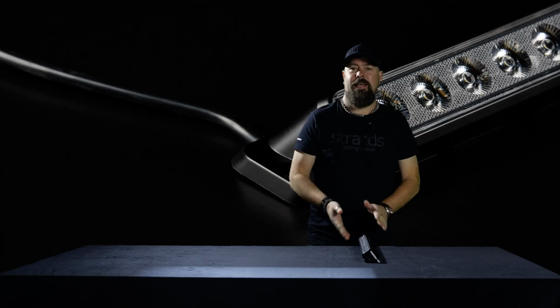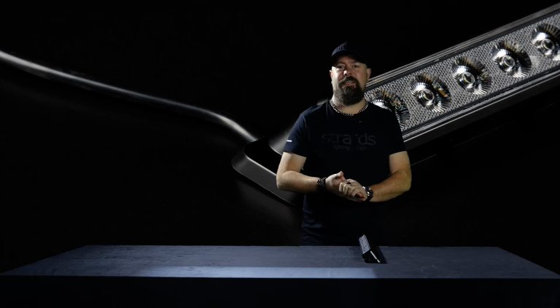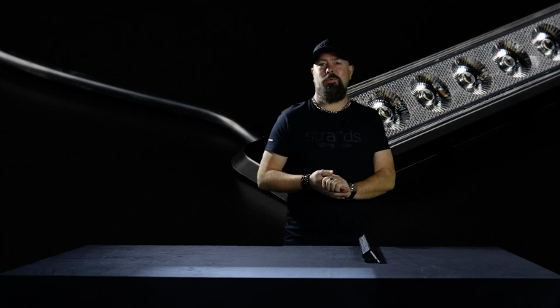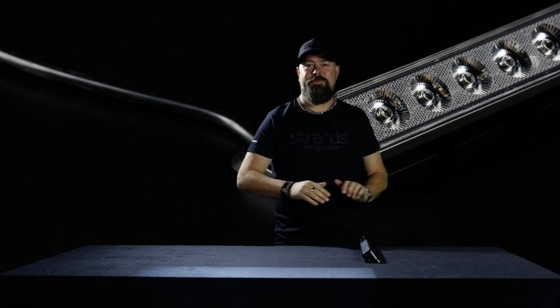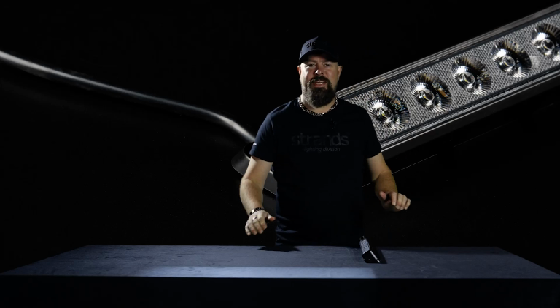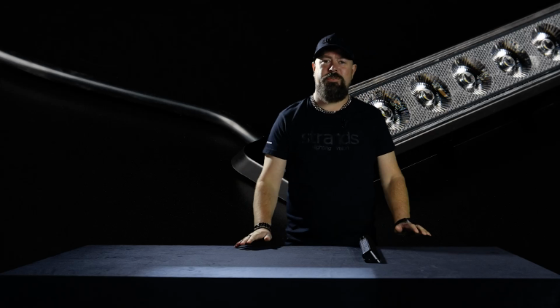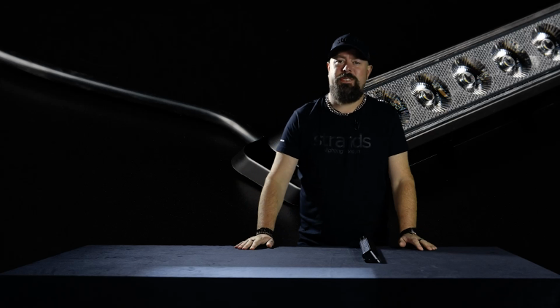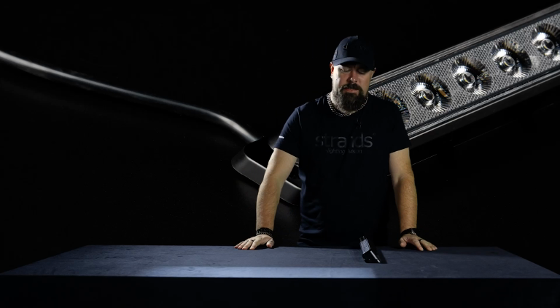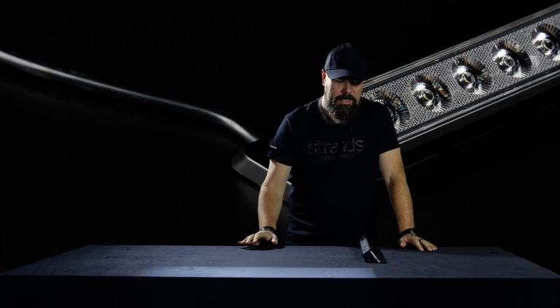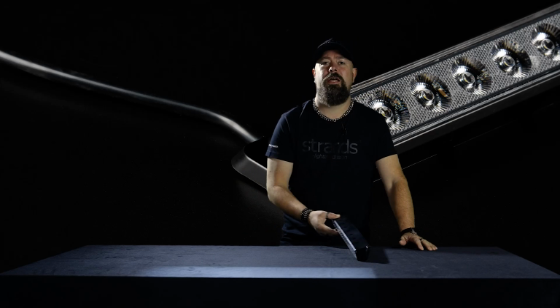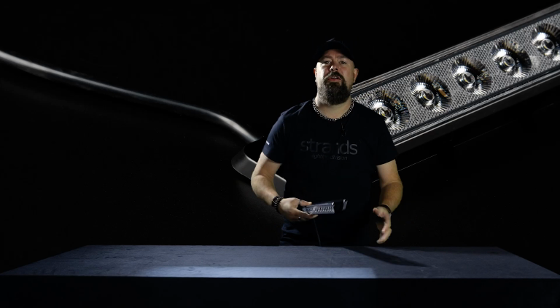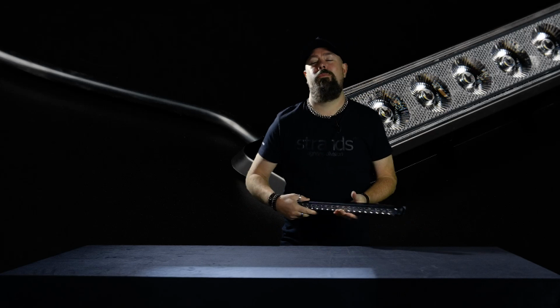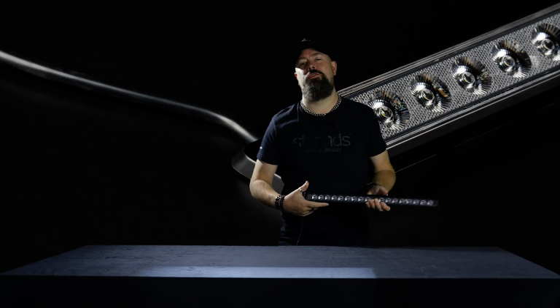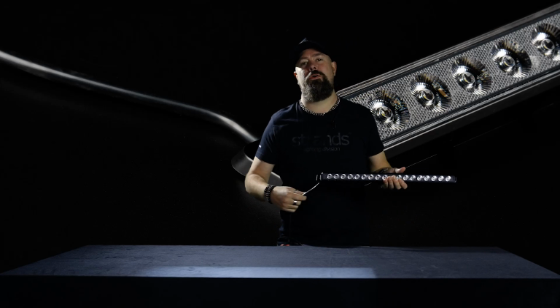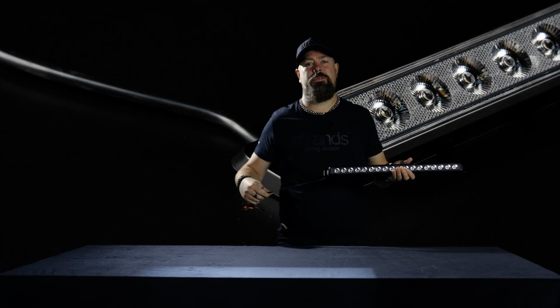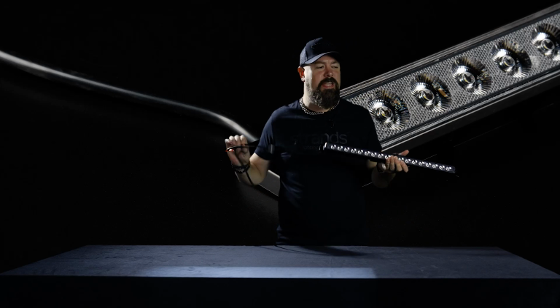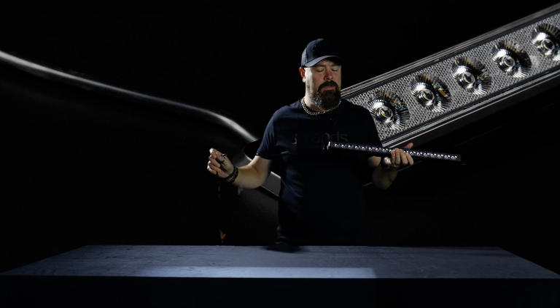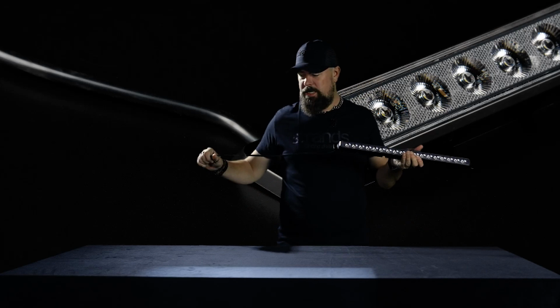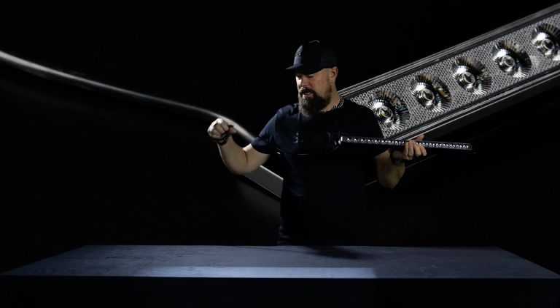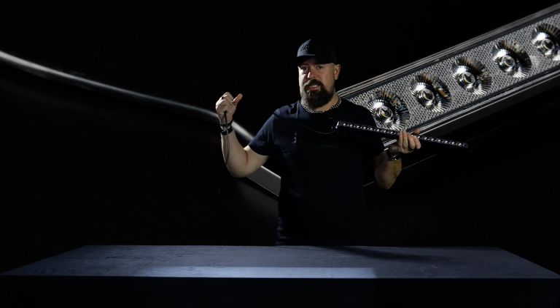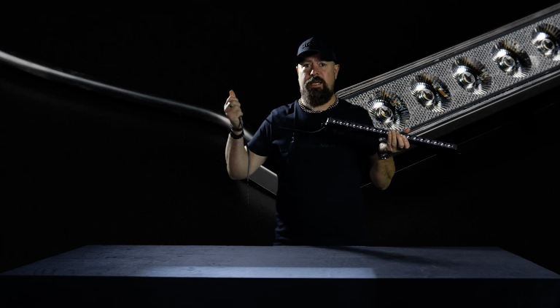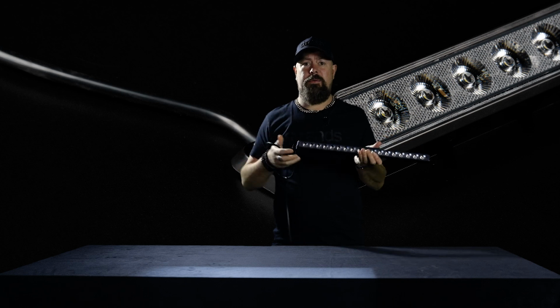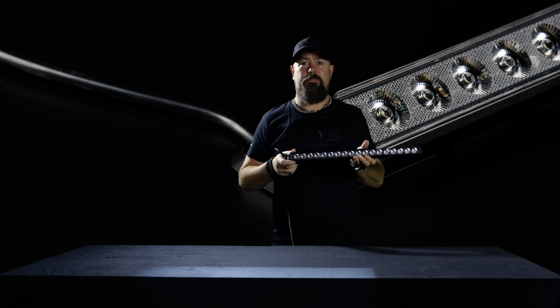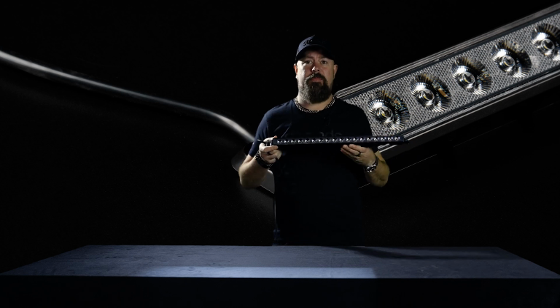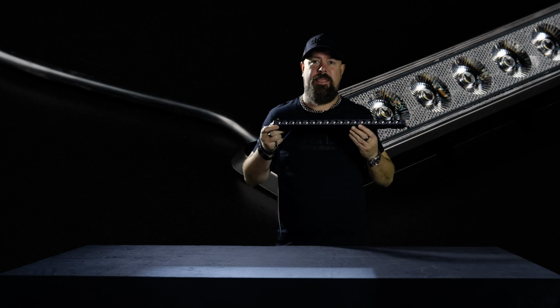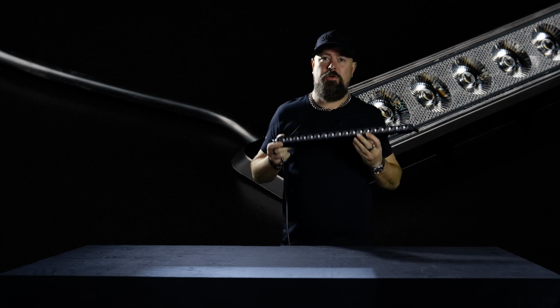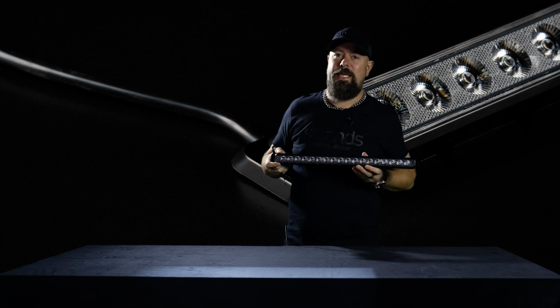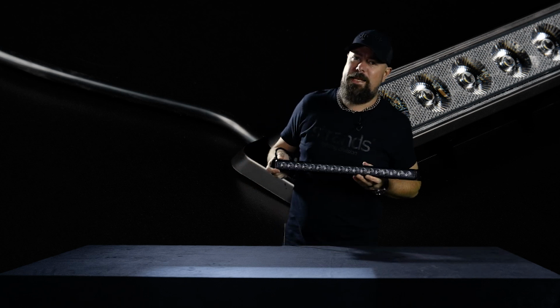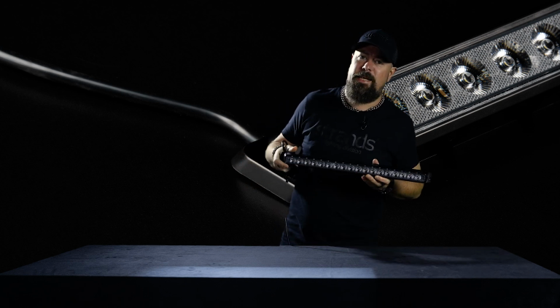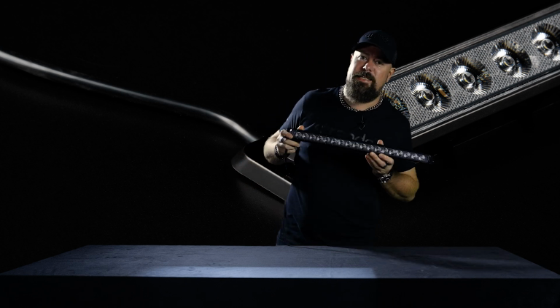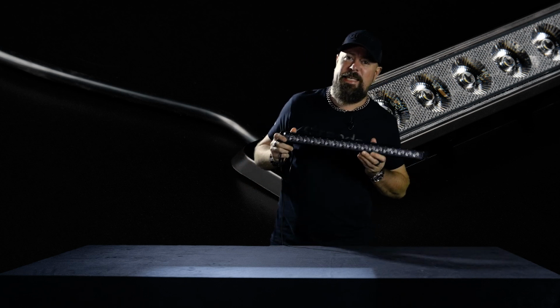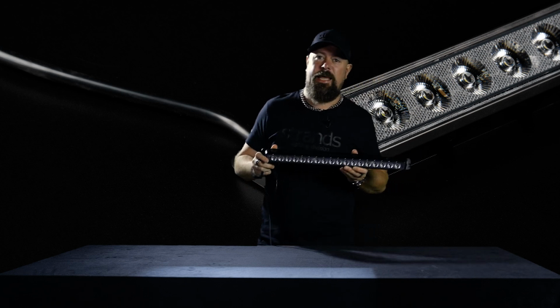Hi guys, welcome to Strands YouTube channel. Another new product to reveal — it's the Nuke E-Line Scene Light.